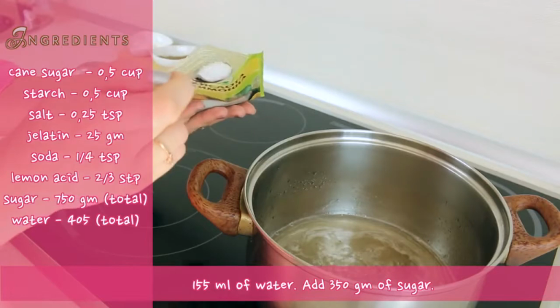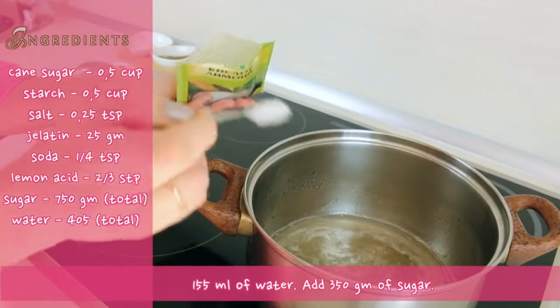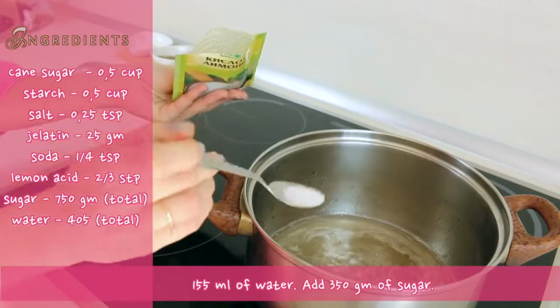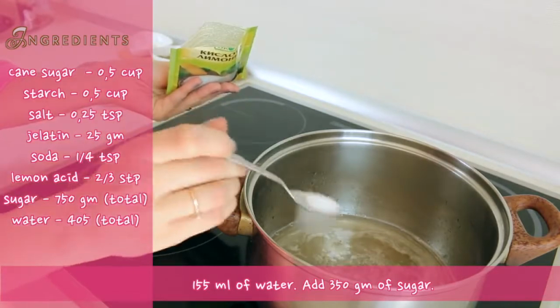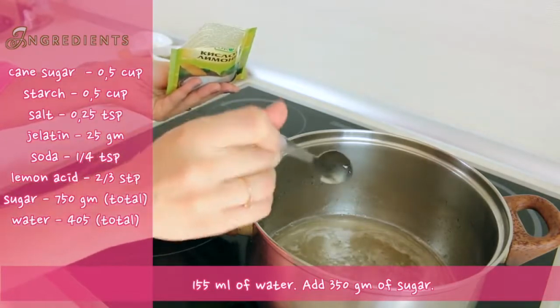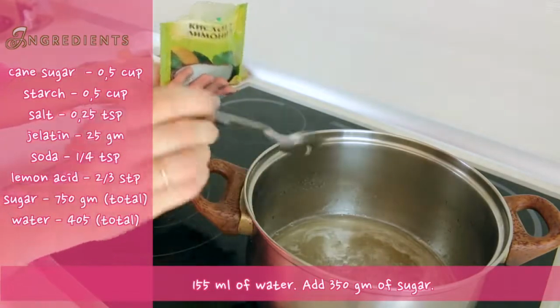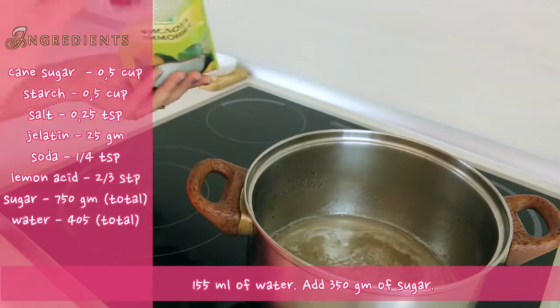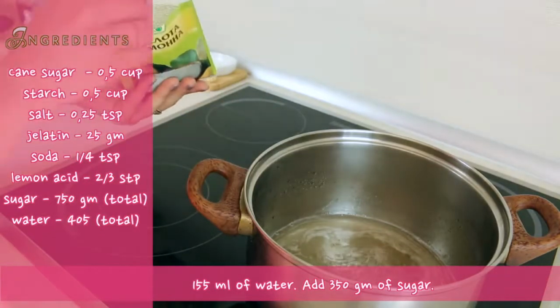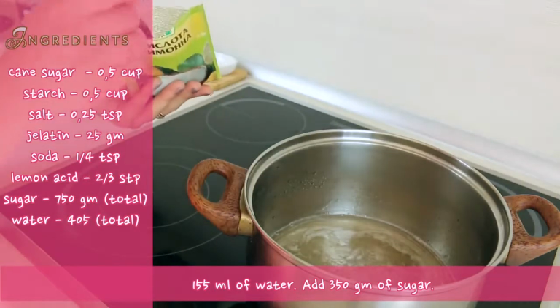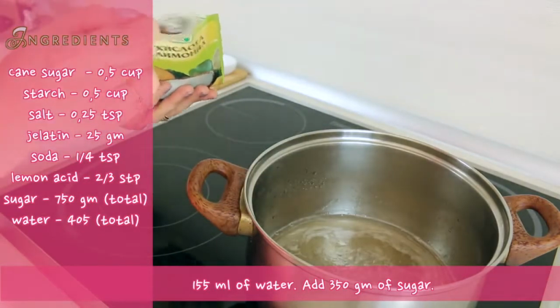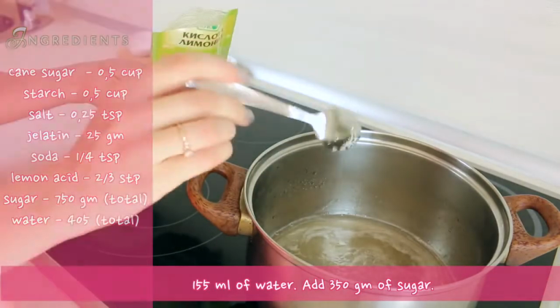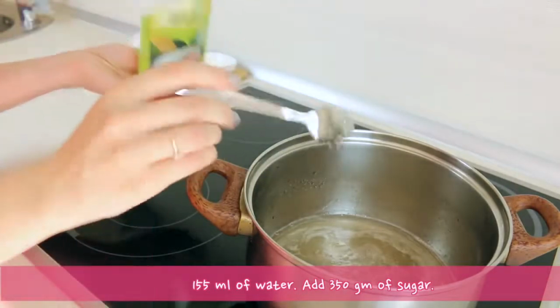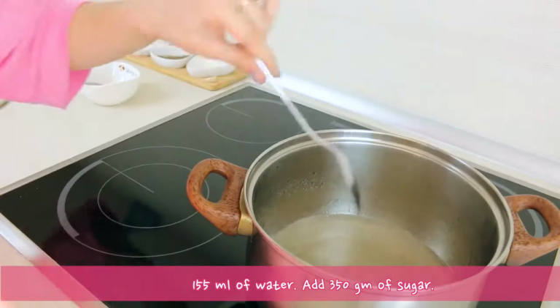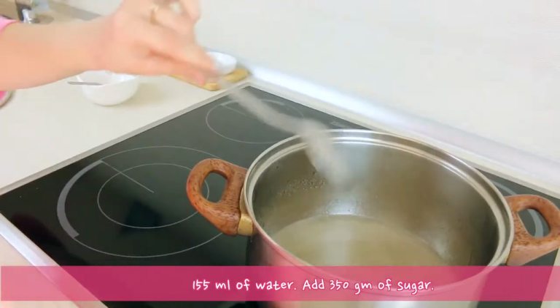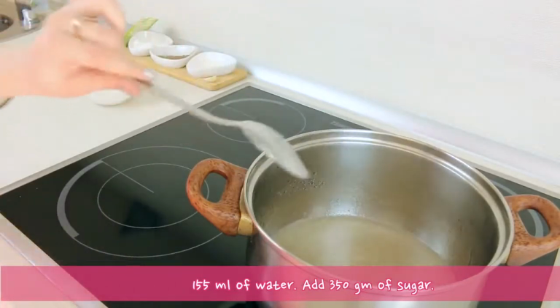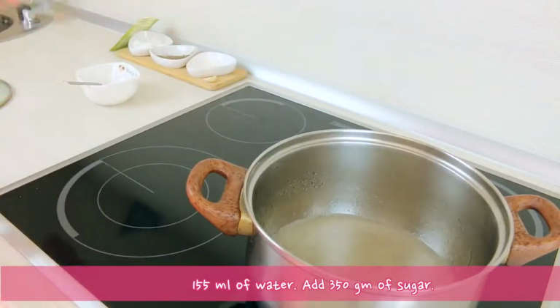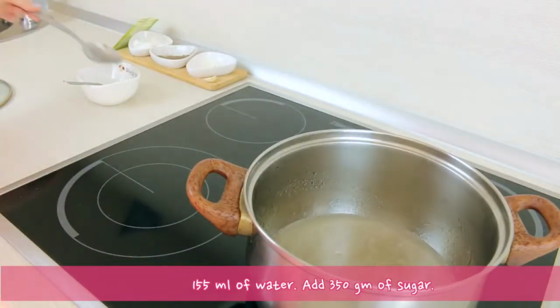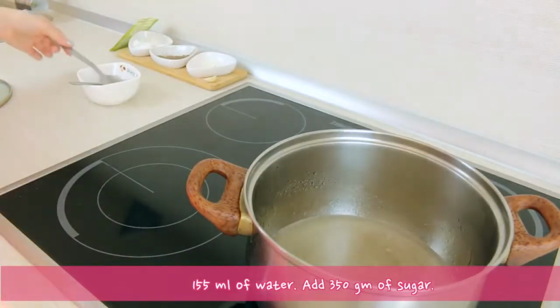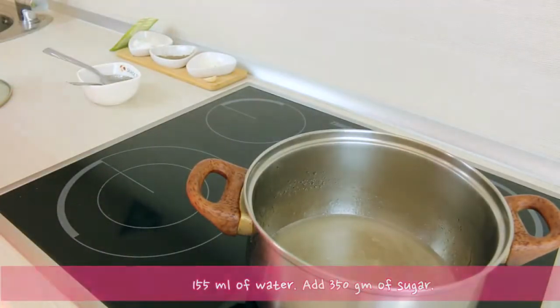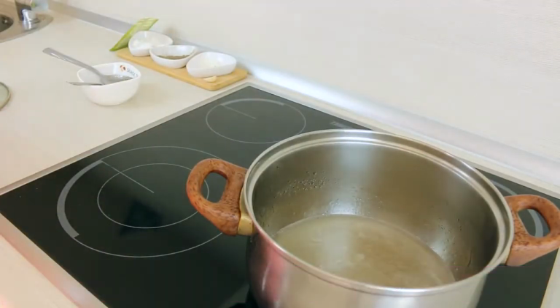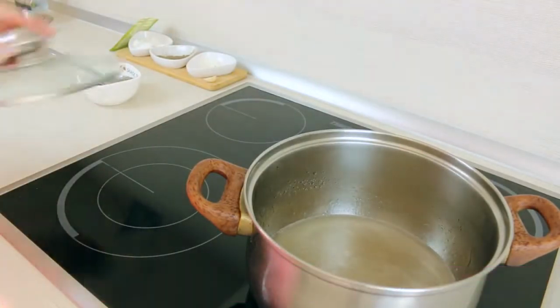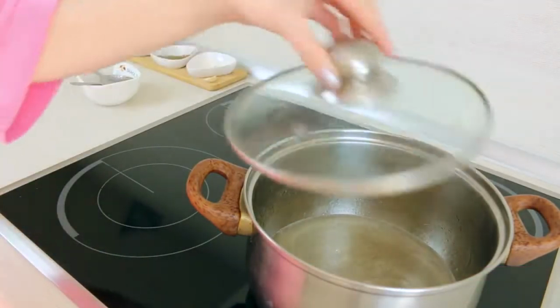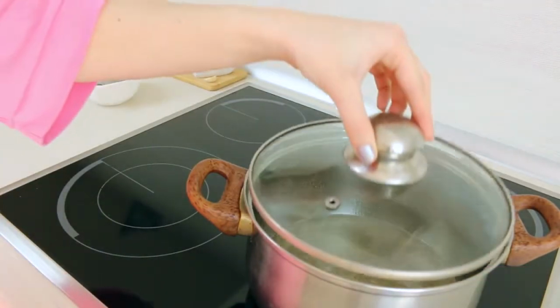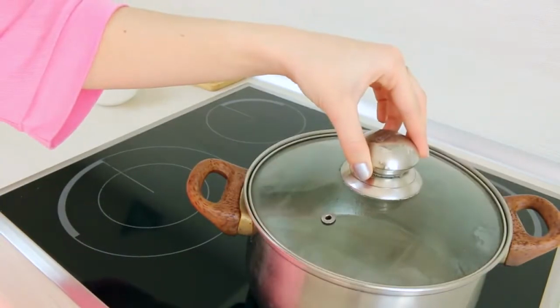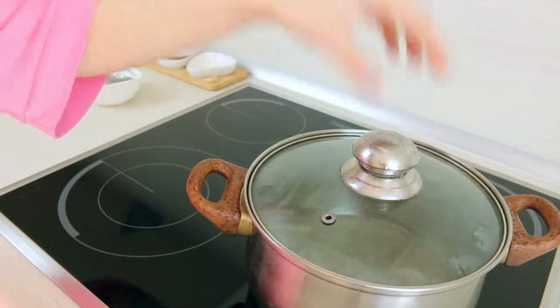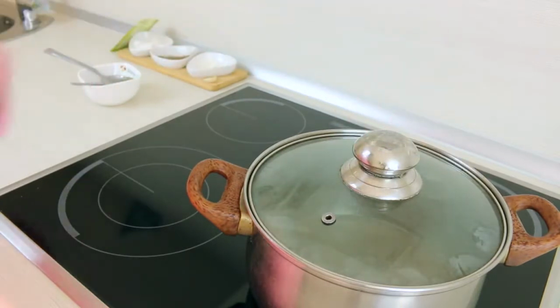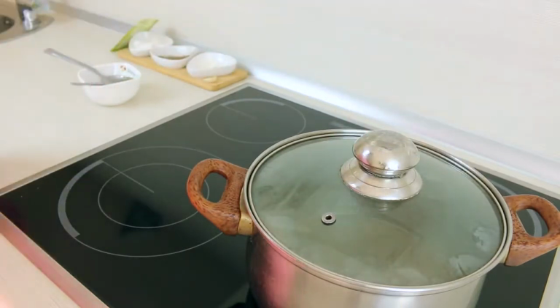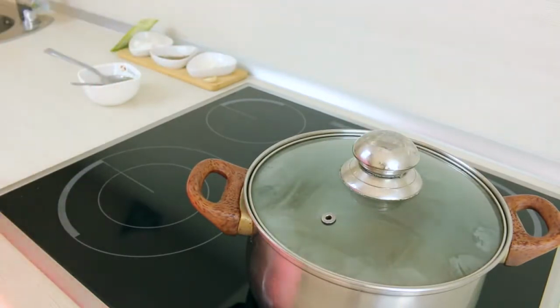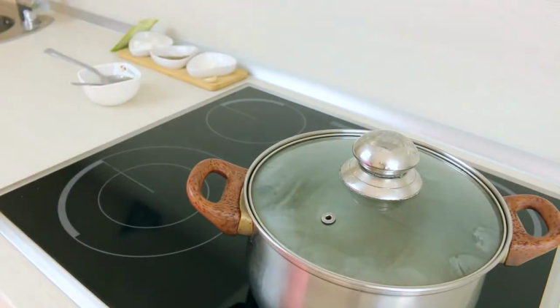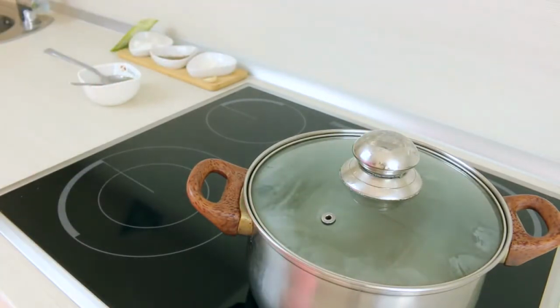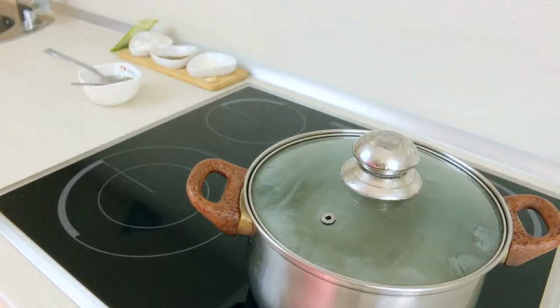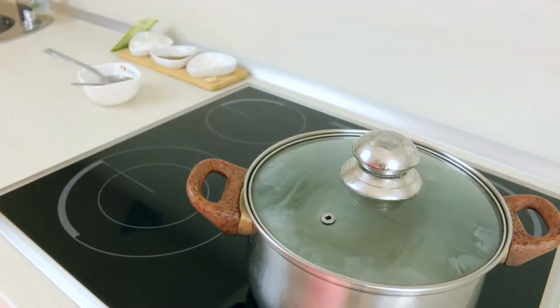Mix until the sugar melts completely, then add lemon acid and cover your pan. It's going to be cooking for 45 minutes at a low heat, so relax.